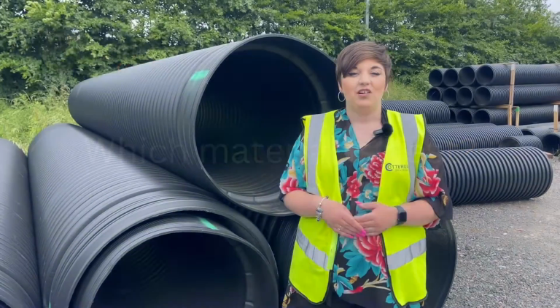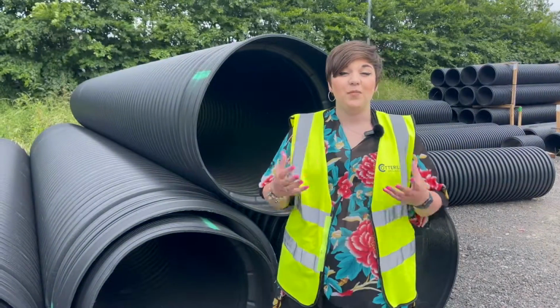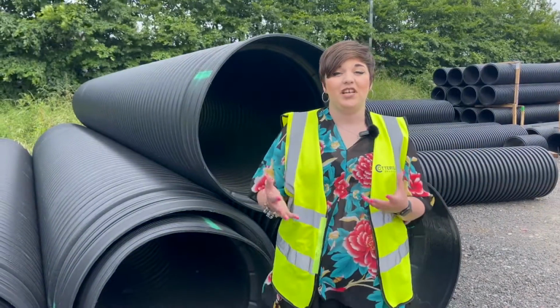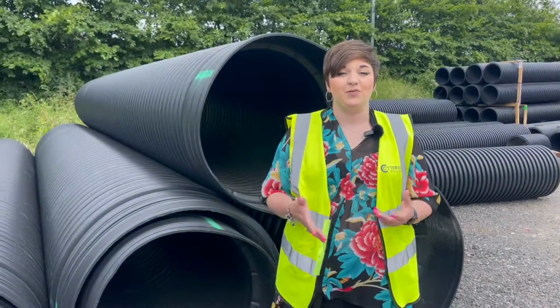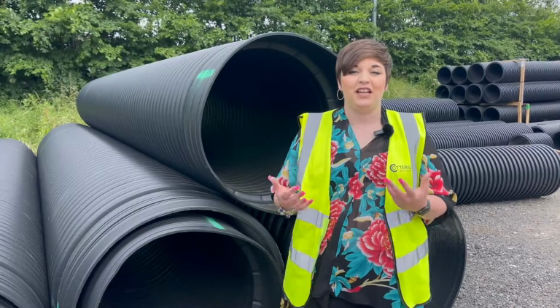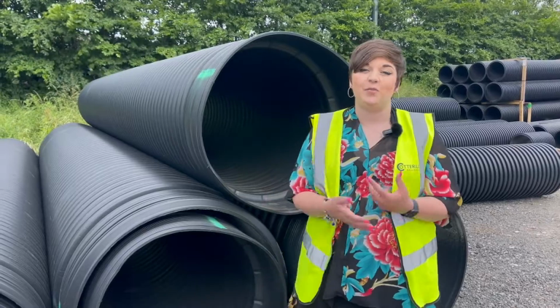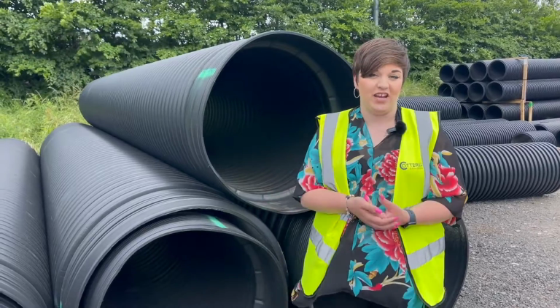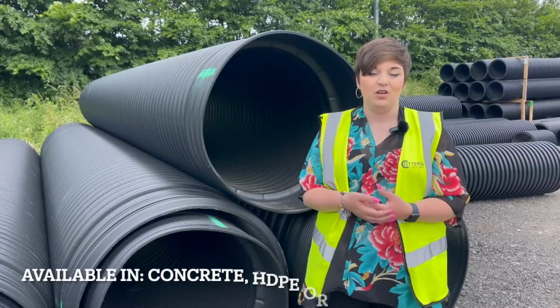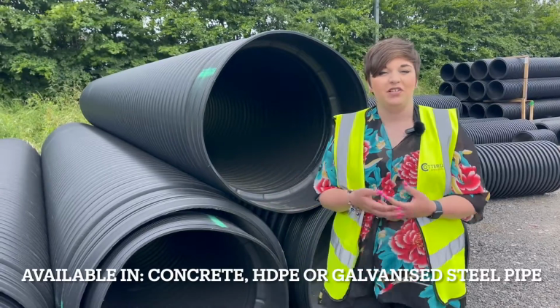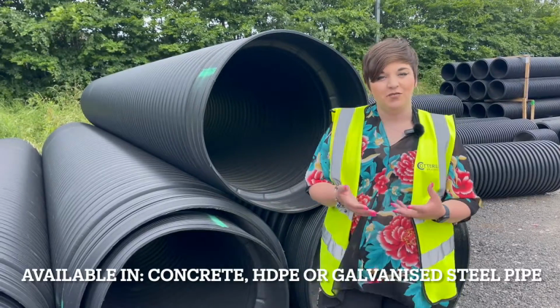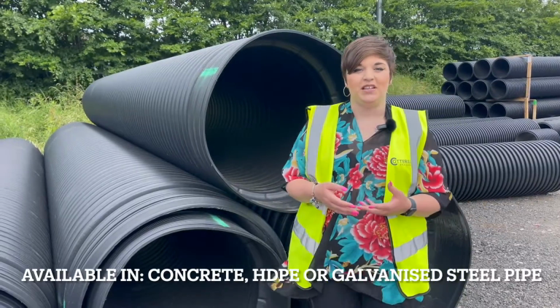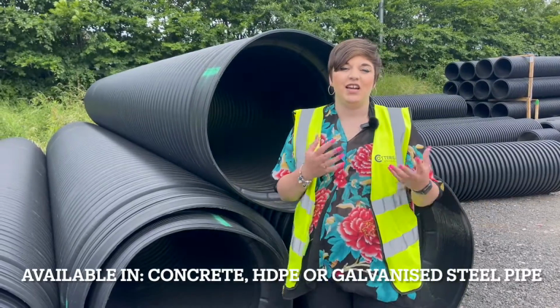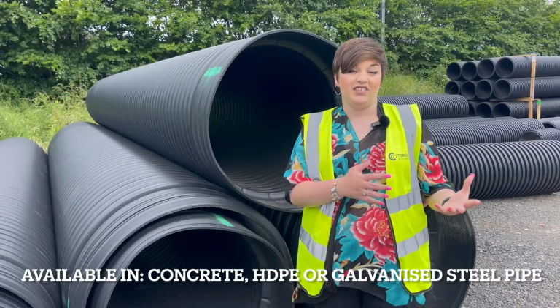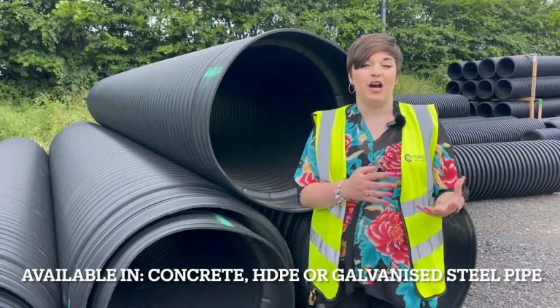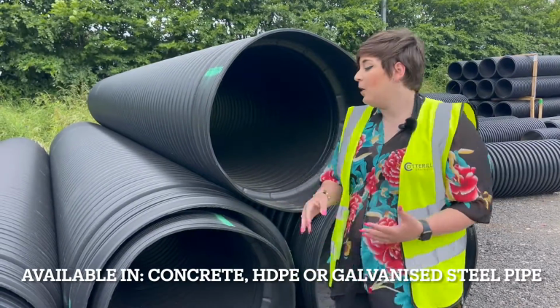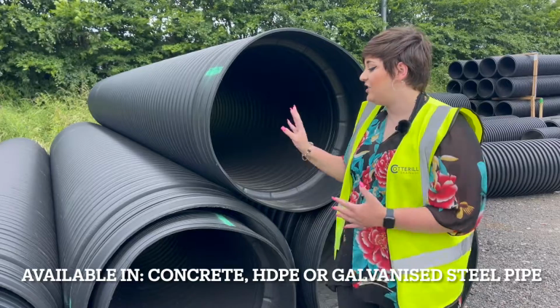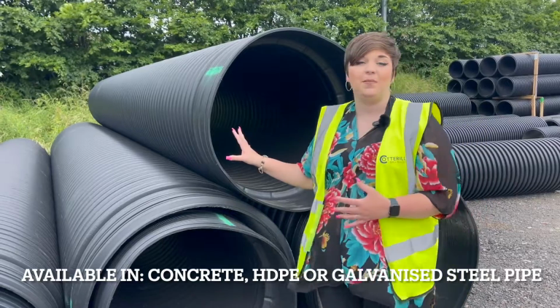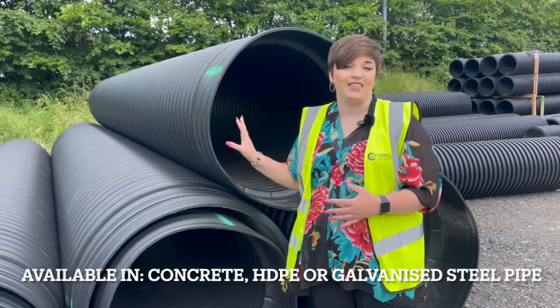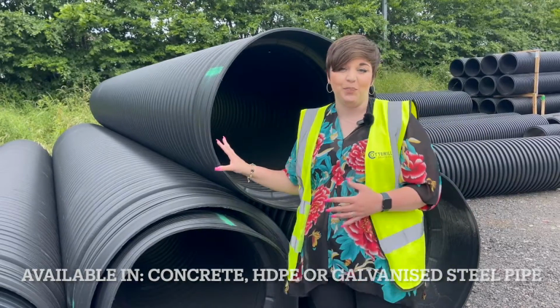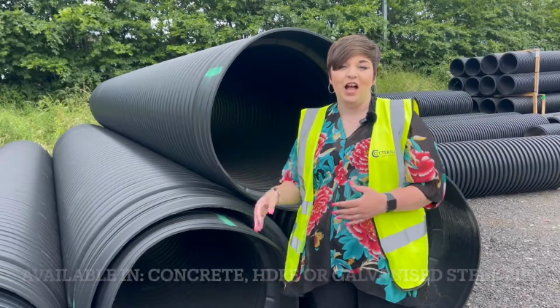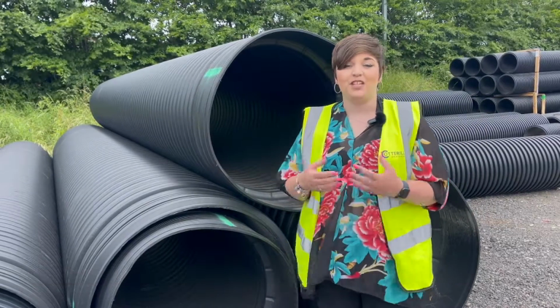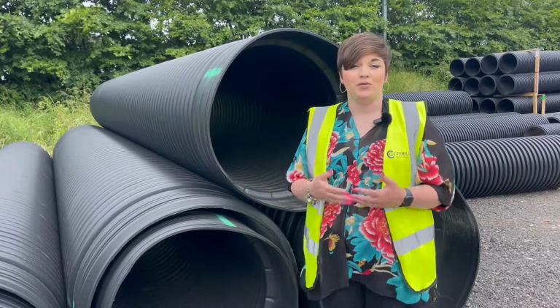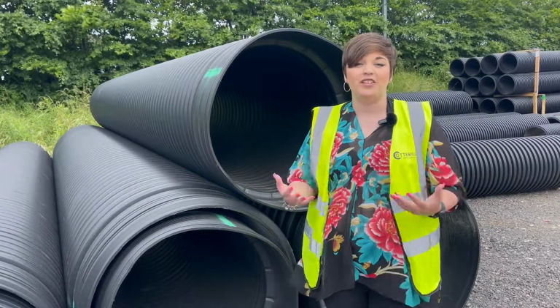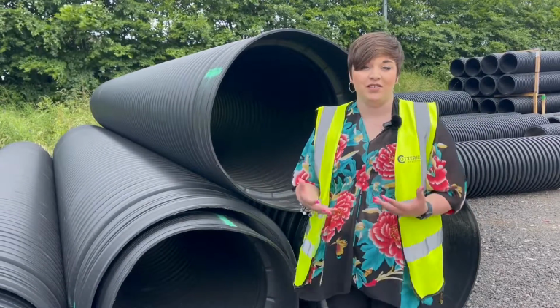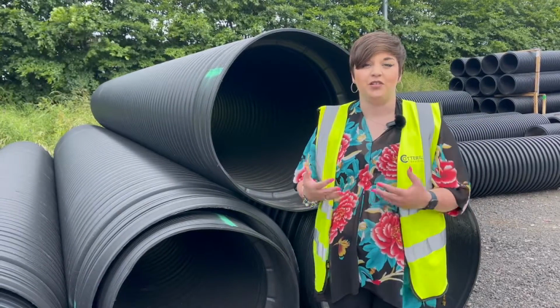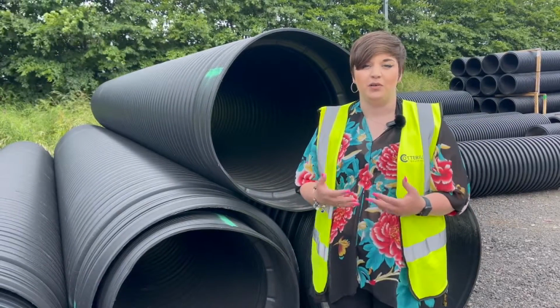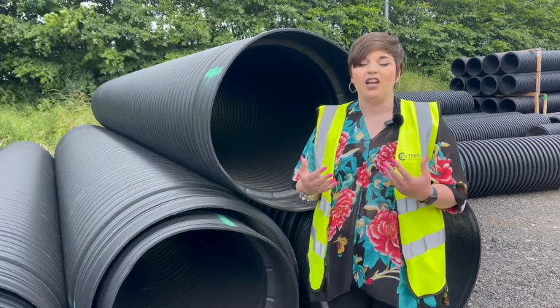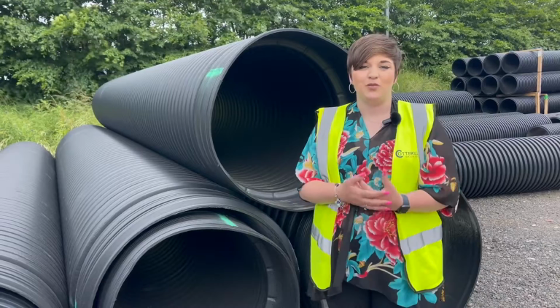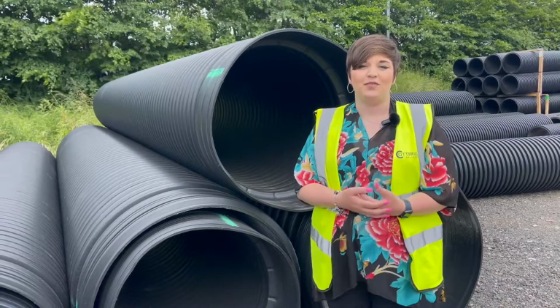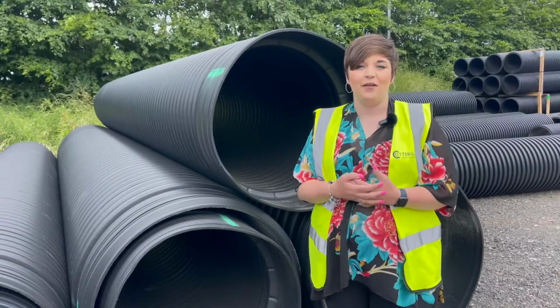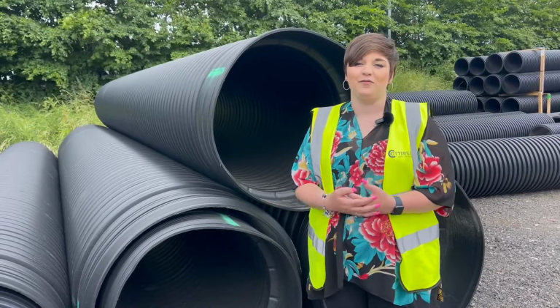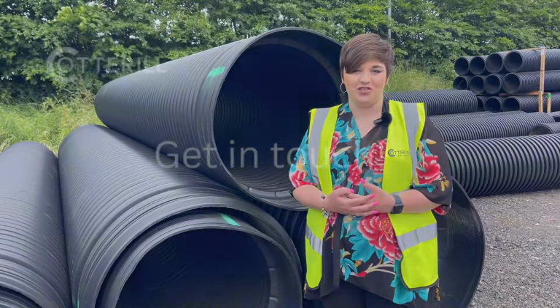When it comes to materials we have plenty of options available, but we do tend to recommend either galvanised steel pipe or HDPE pipe like this one. These pipes are incredibly versatile and durable and I'm sure we'll be able to find the perfect one for your project.